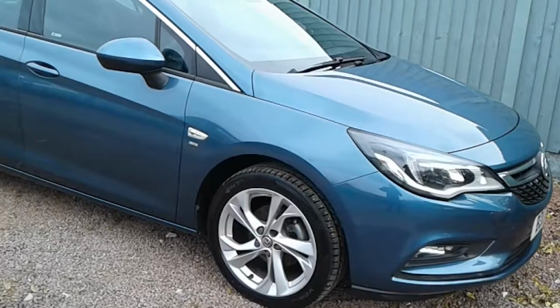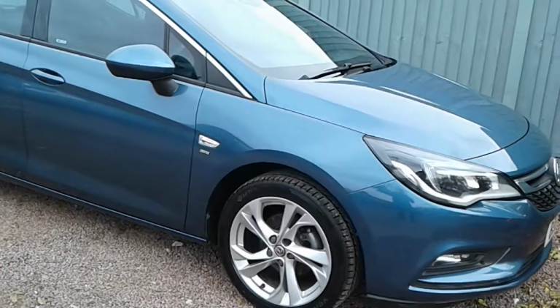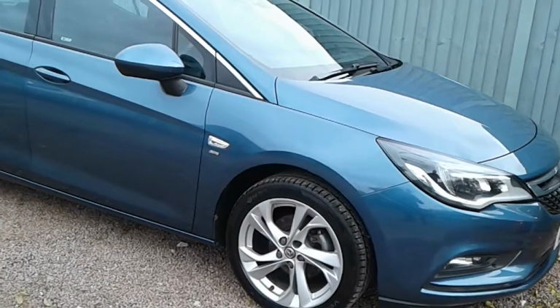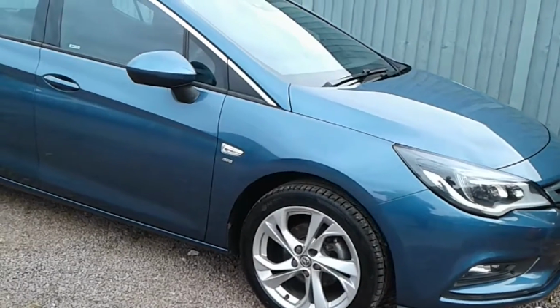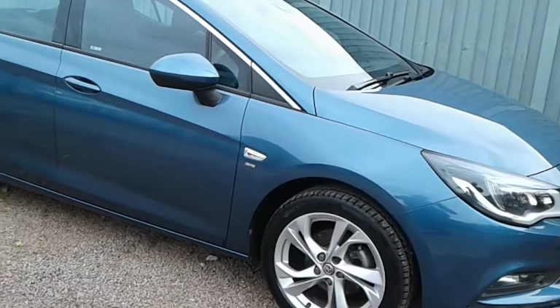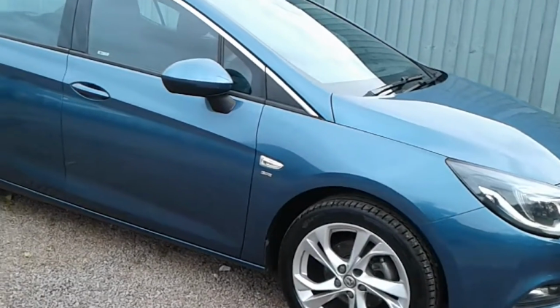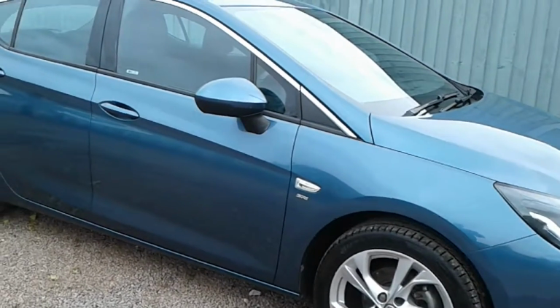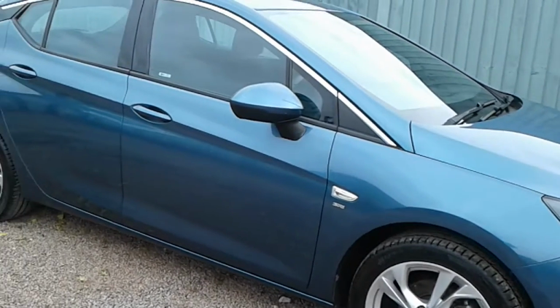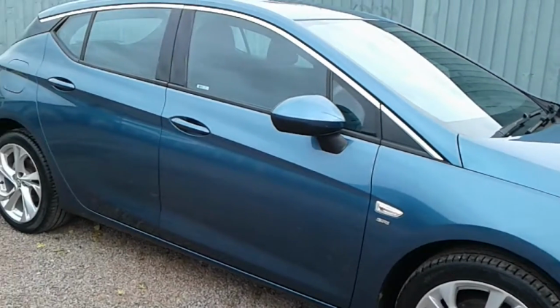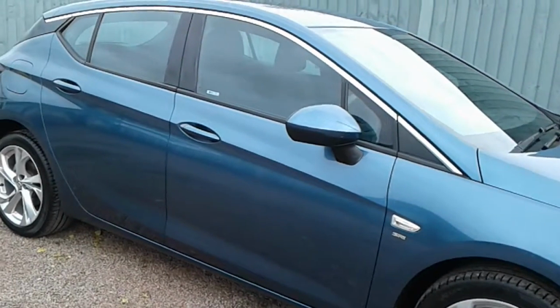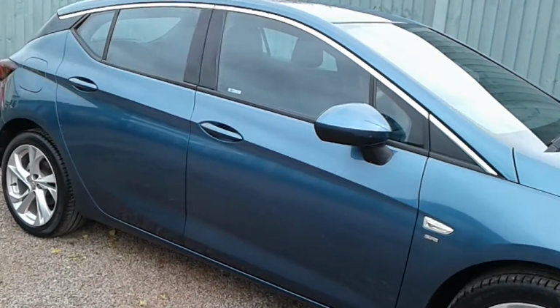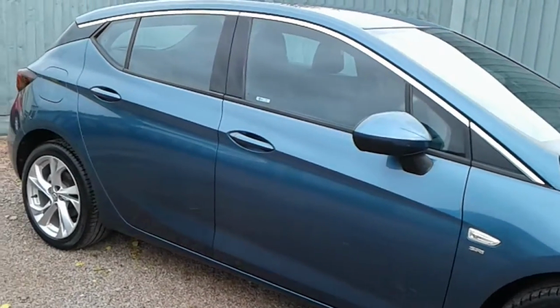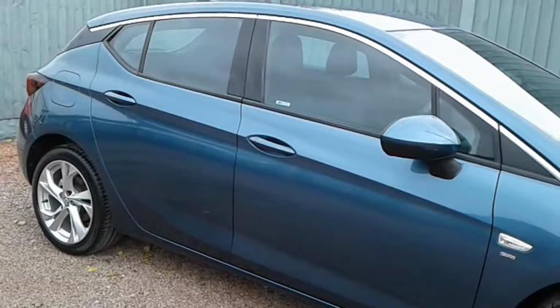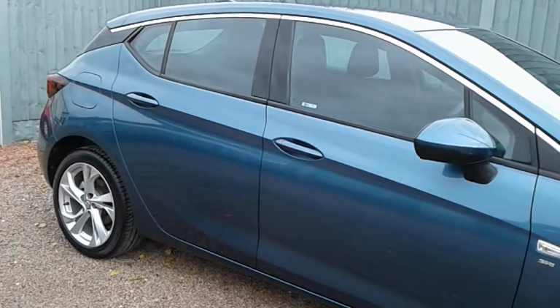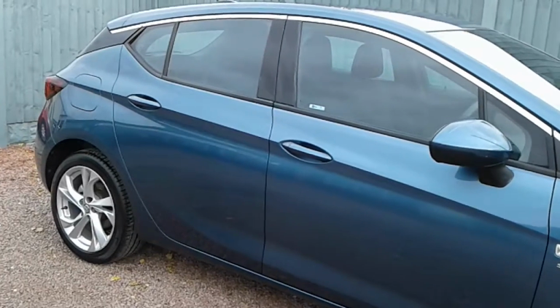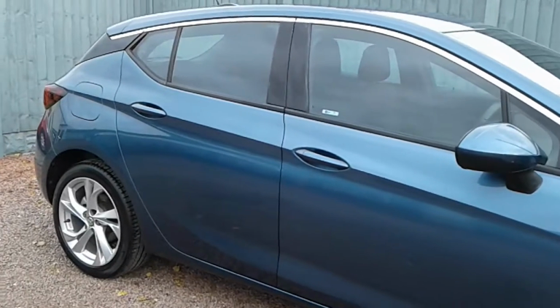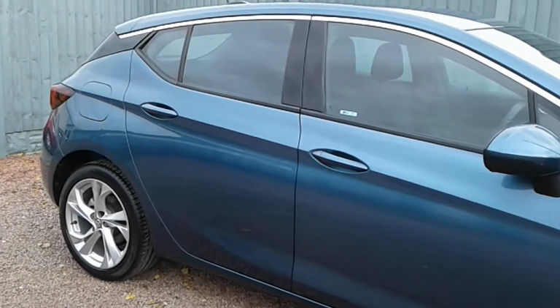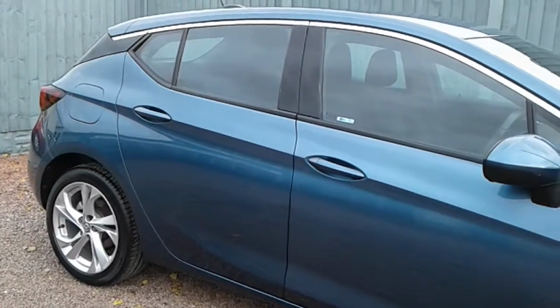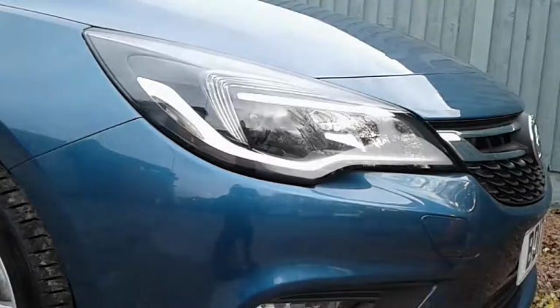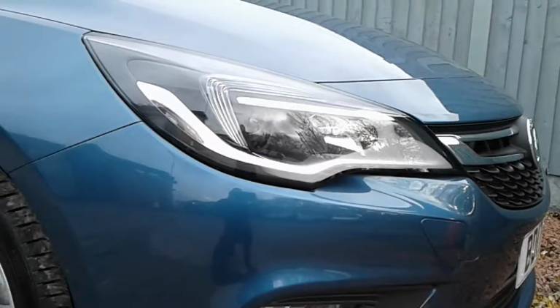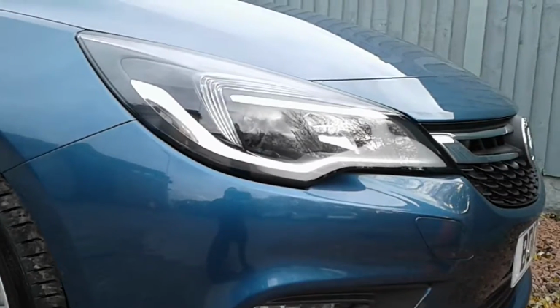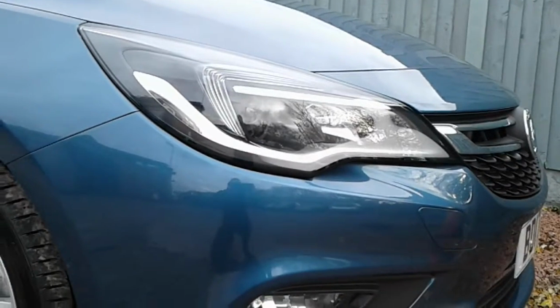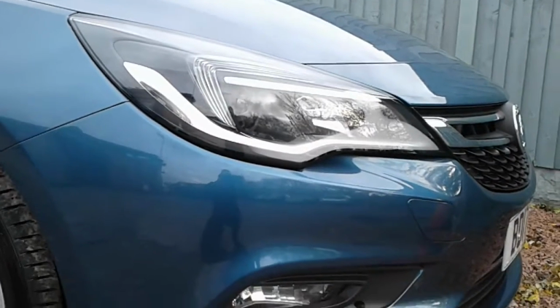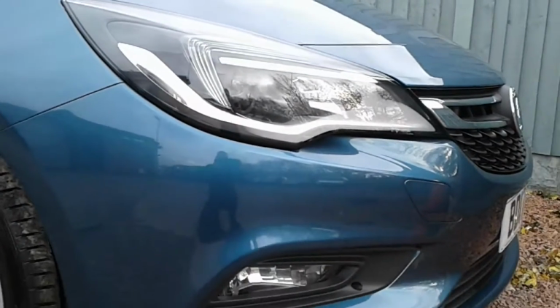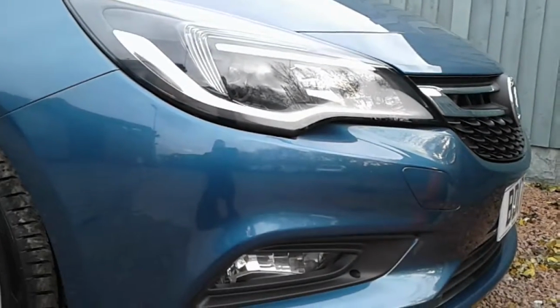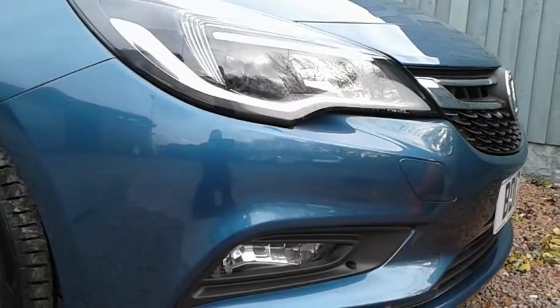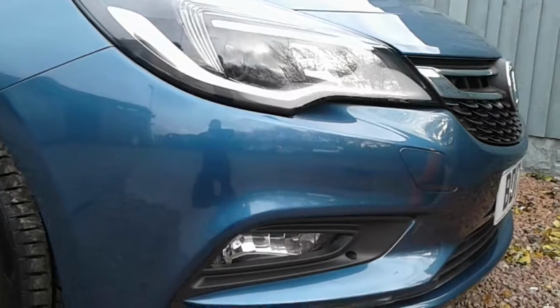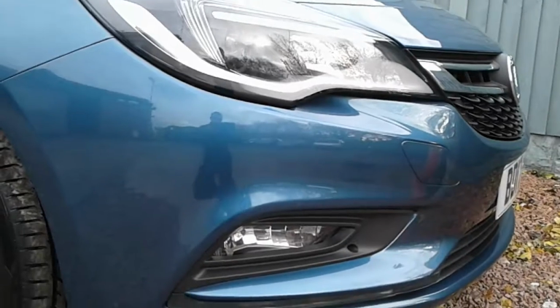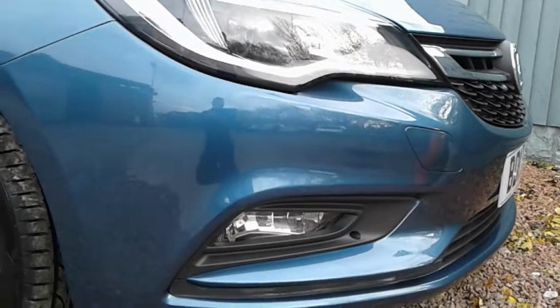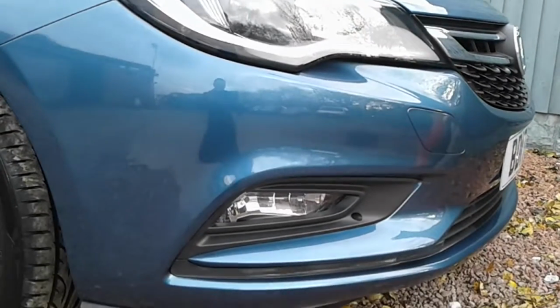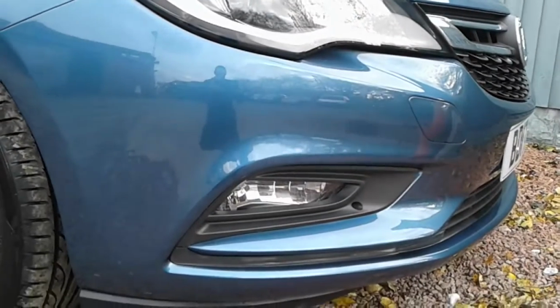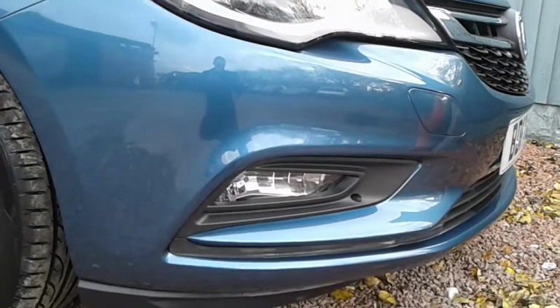Here today at Pentagon is a really nice example of the Vauxhall Astra SRI, powered by a 1.4 litre 16-valve petrol engine. It features integrated daytime running lamps with LED lights and front fog lamps.